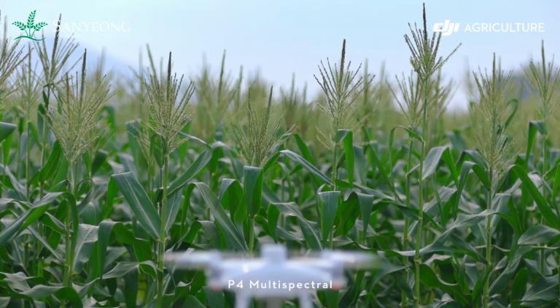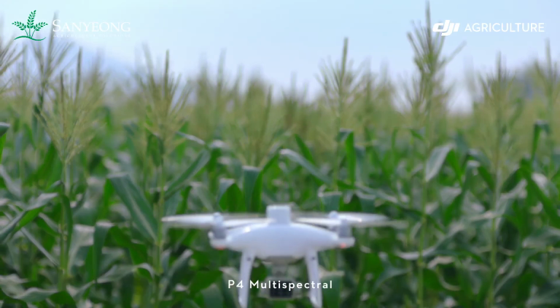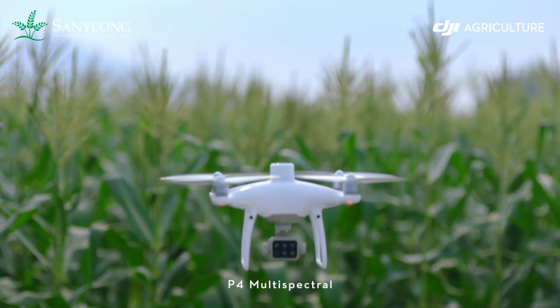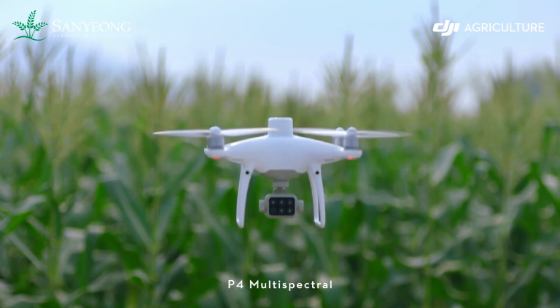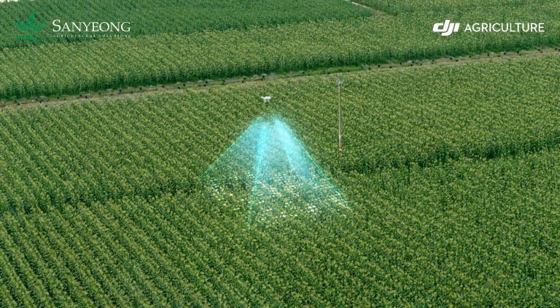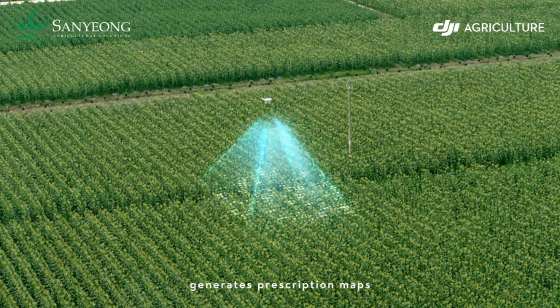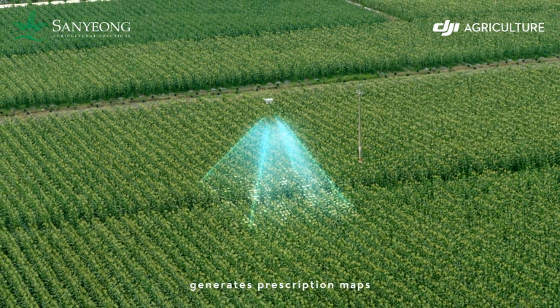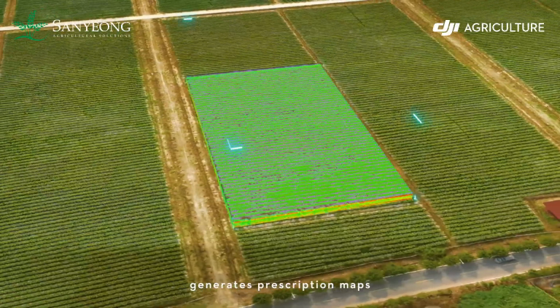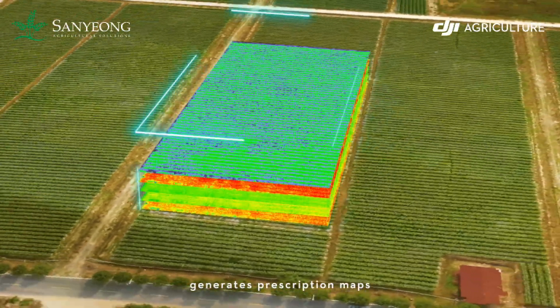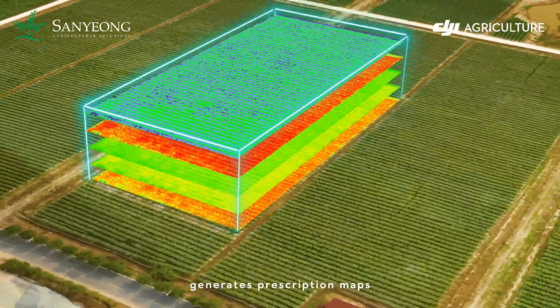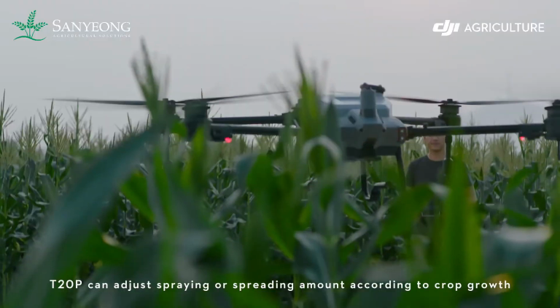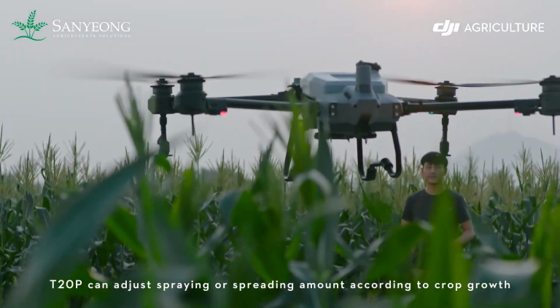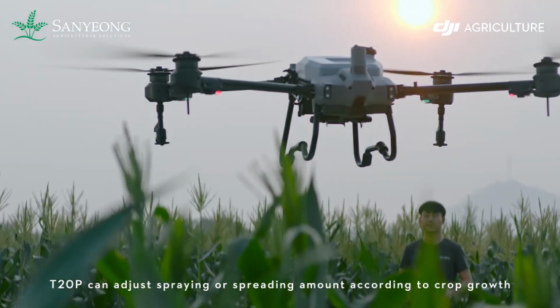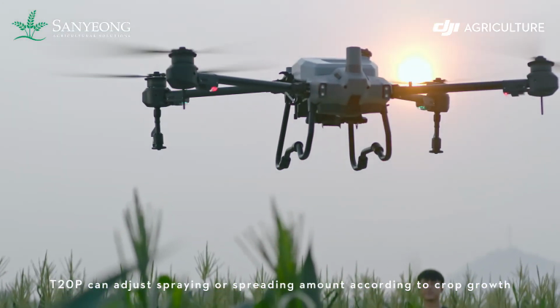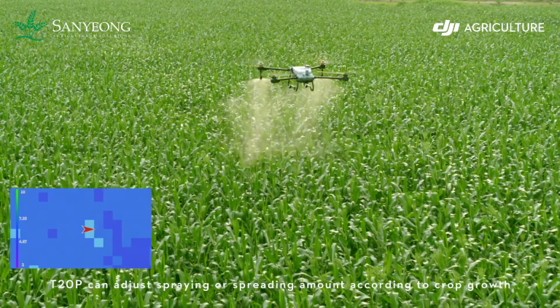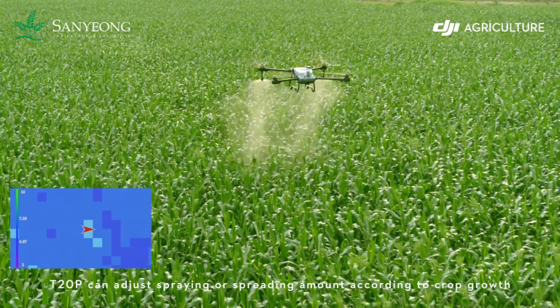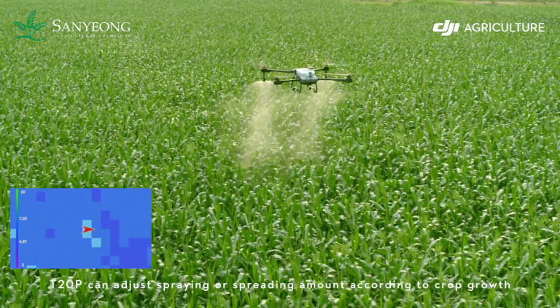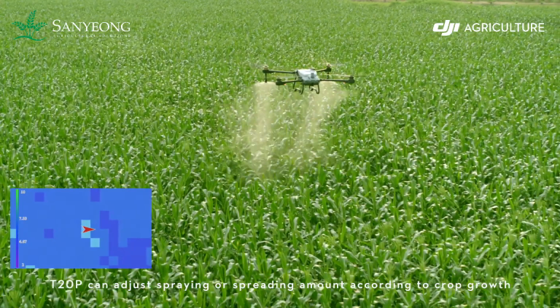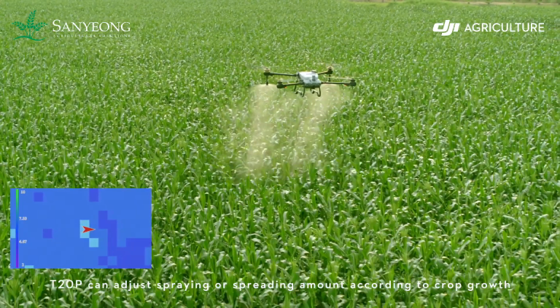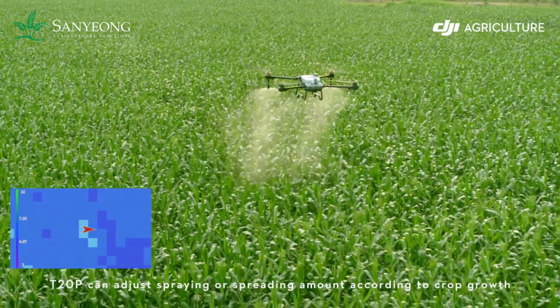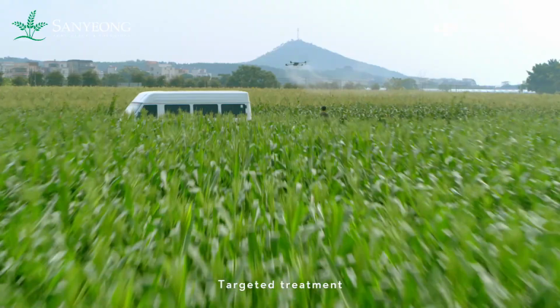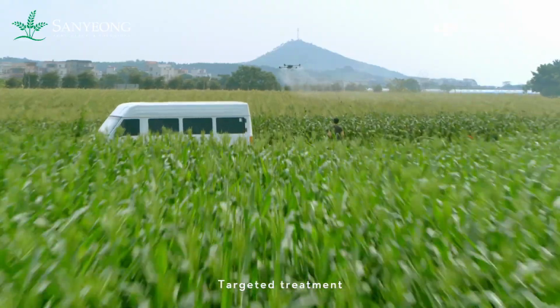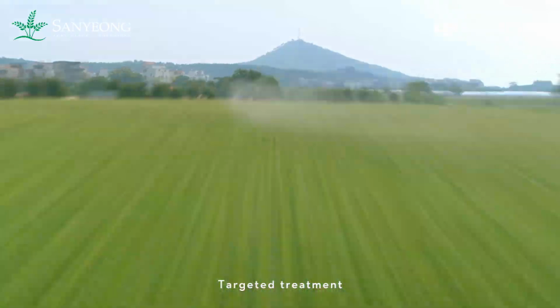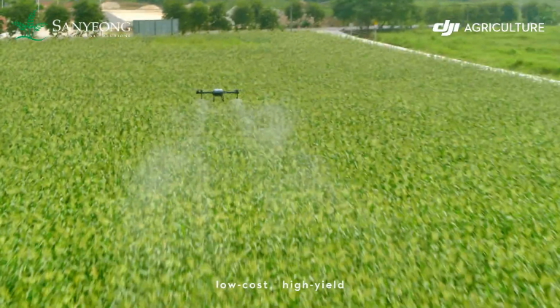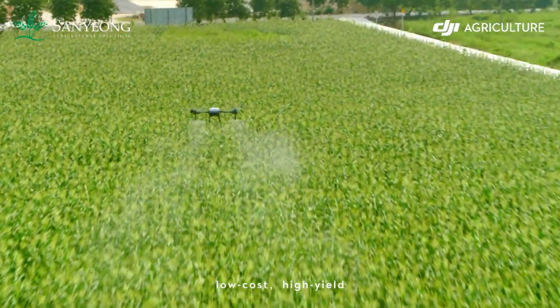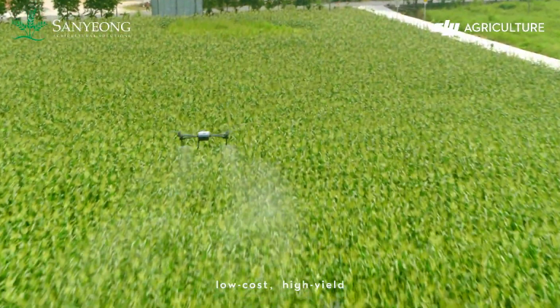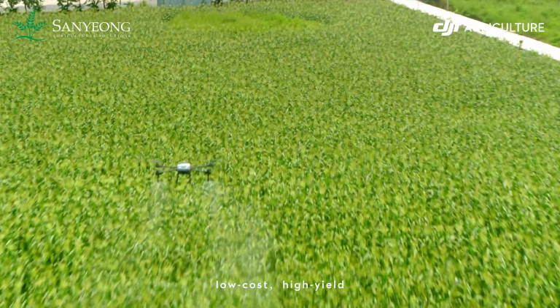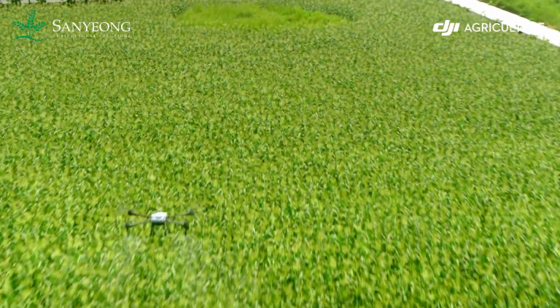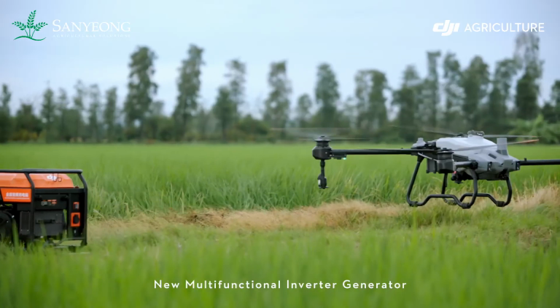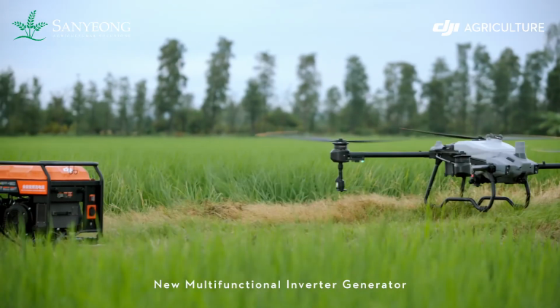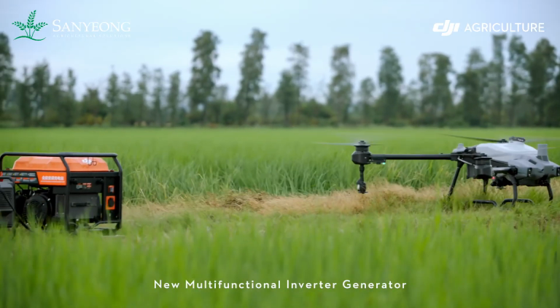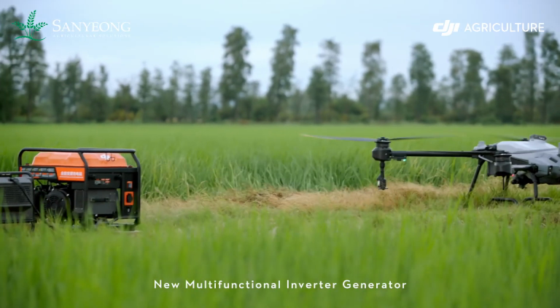The P4 Multispectral generates prescription maps, and the T20 Pro can adjust spraying or spreading amount according to crop growth. Targeted treatment — low cost, high yield.